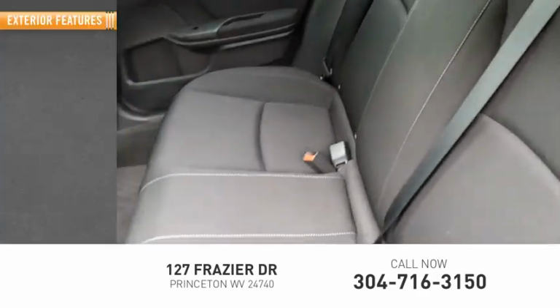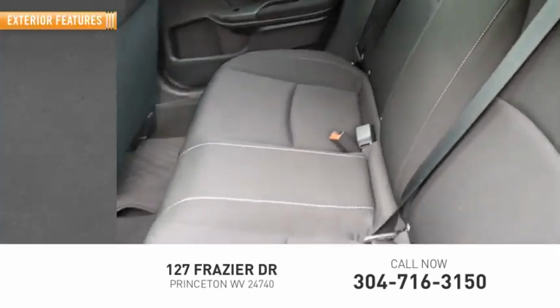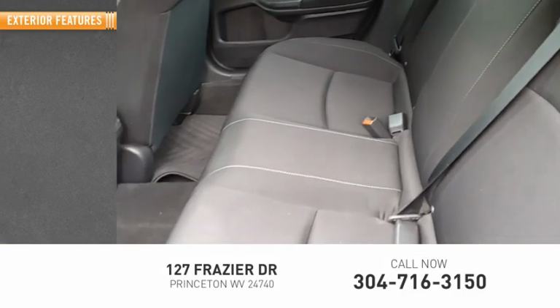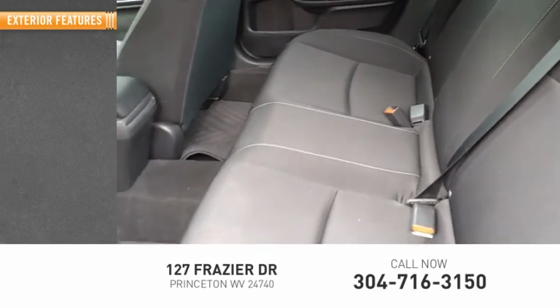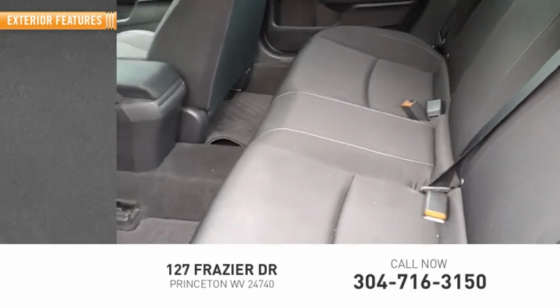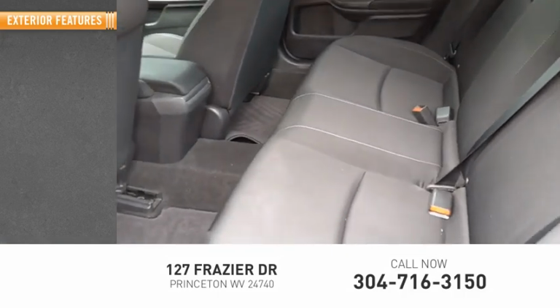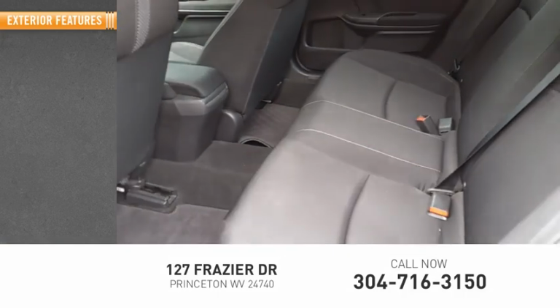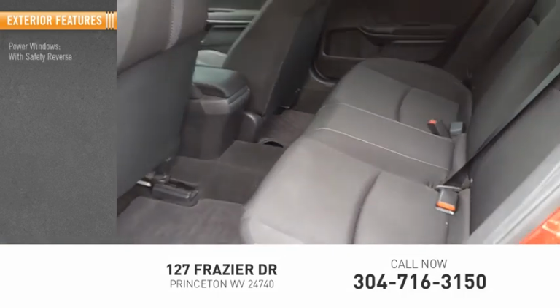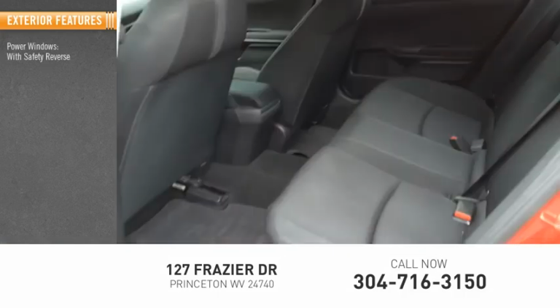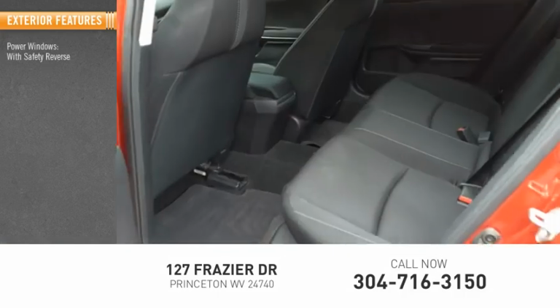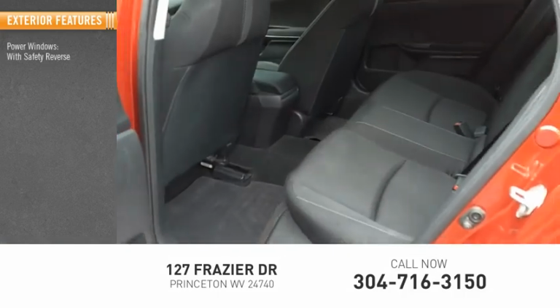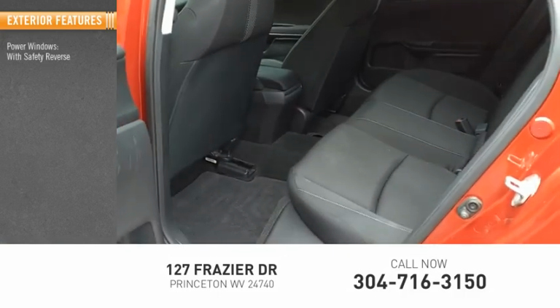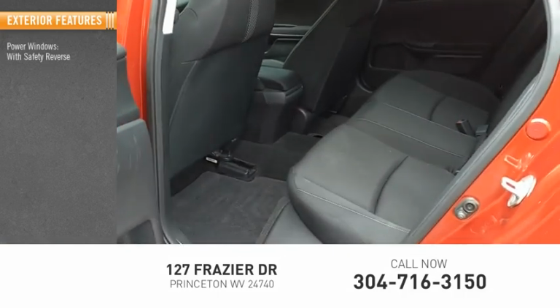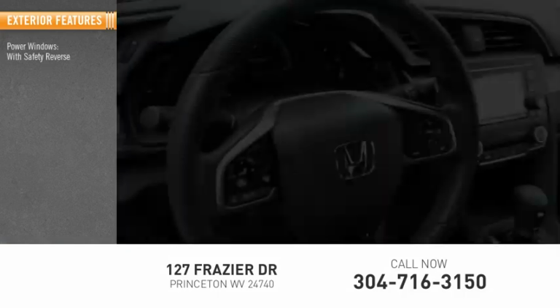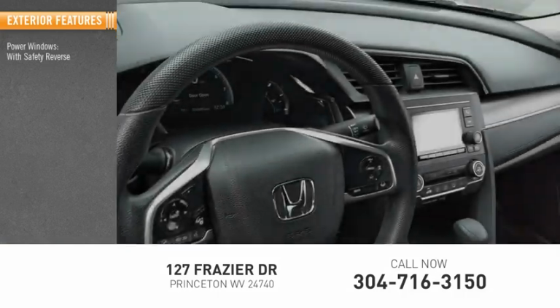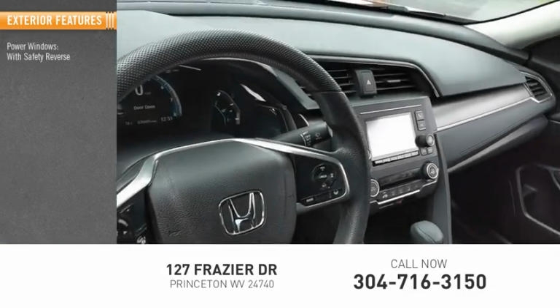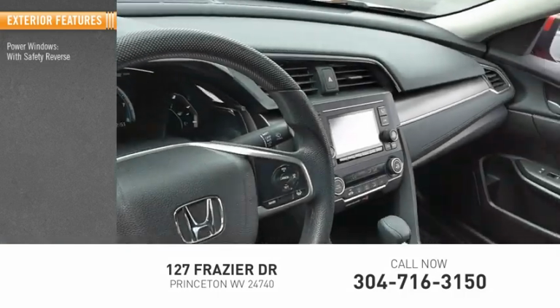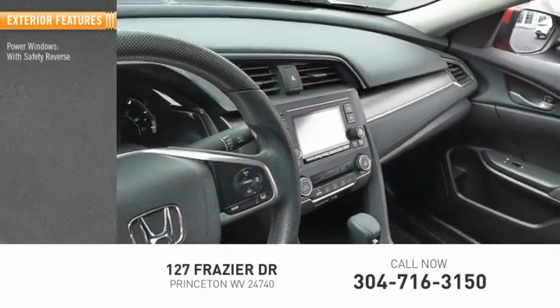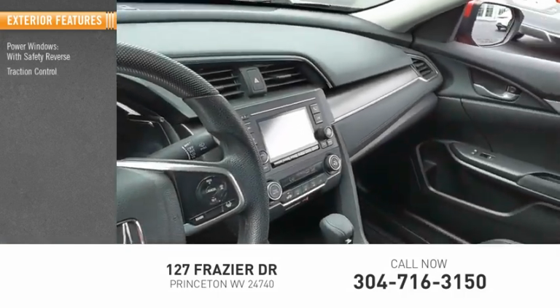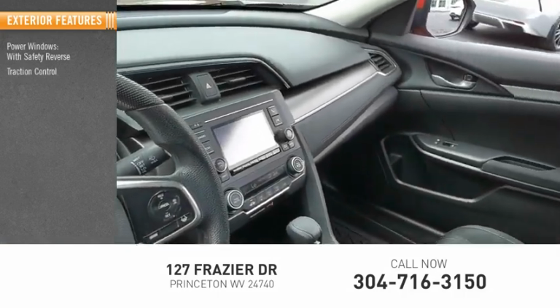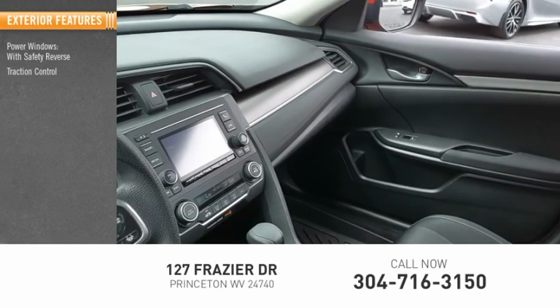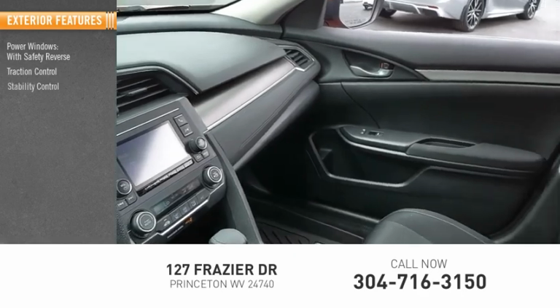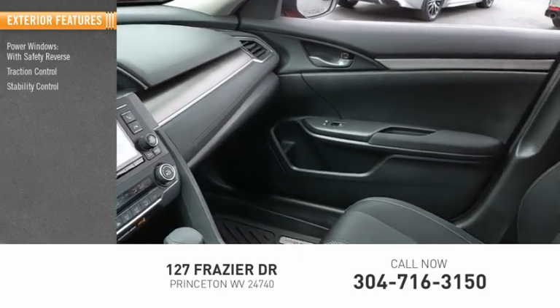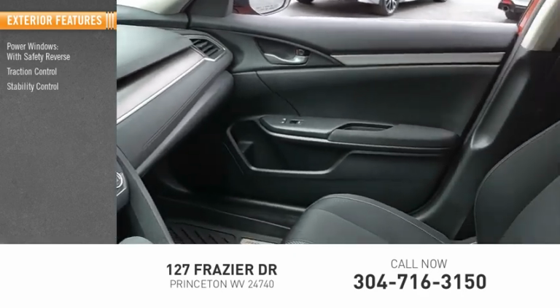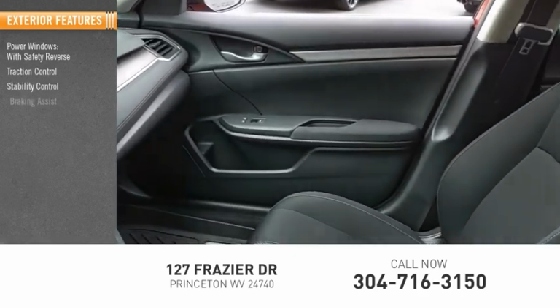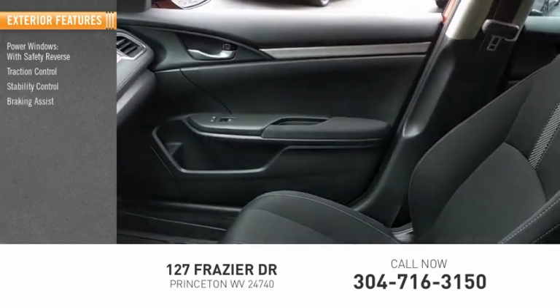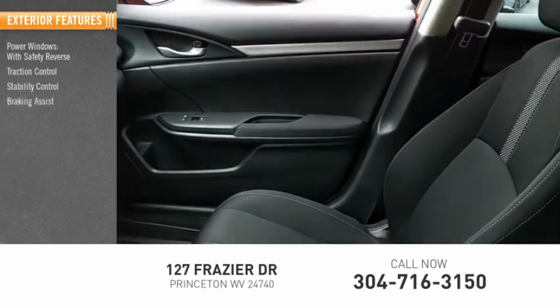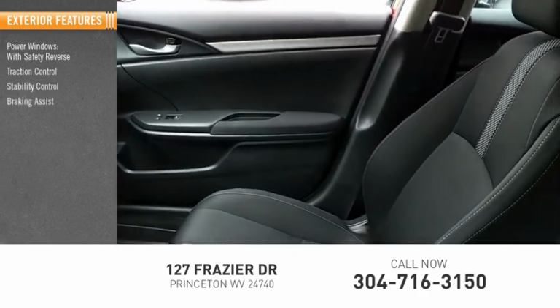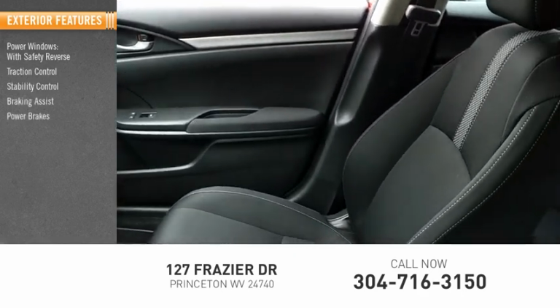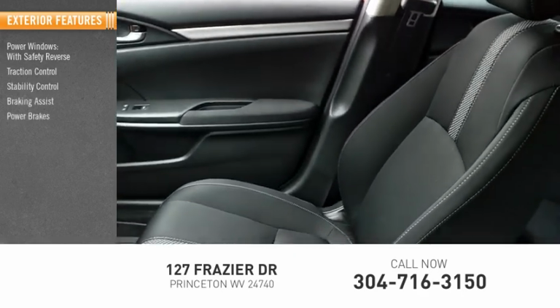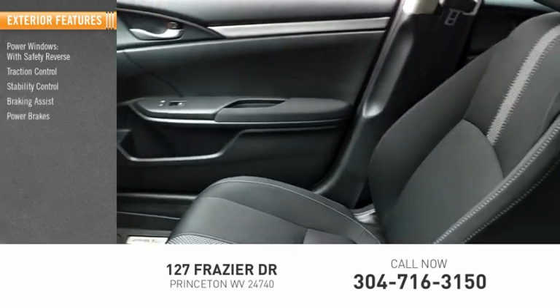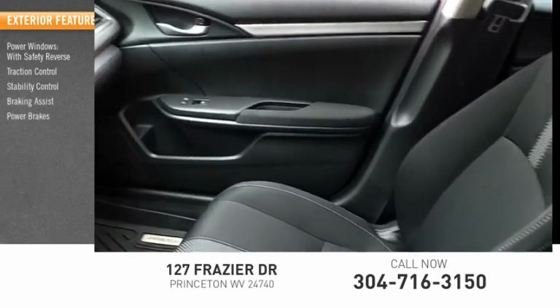Here are some of this vehicle's great options: power windows with safety reverse, traction control, stability control, braking assist, and power brakes.